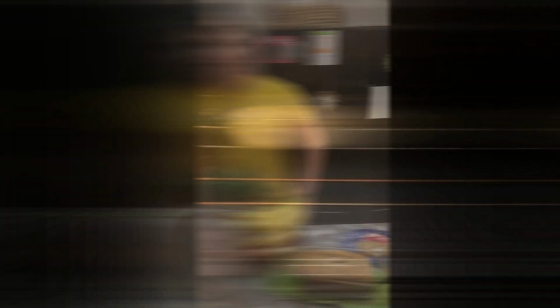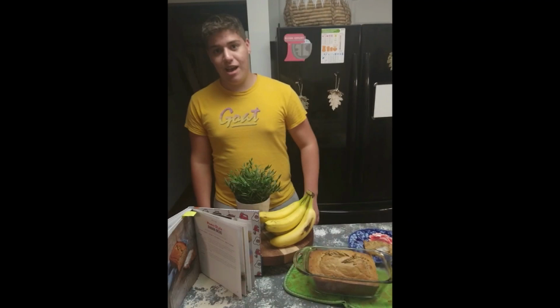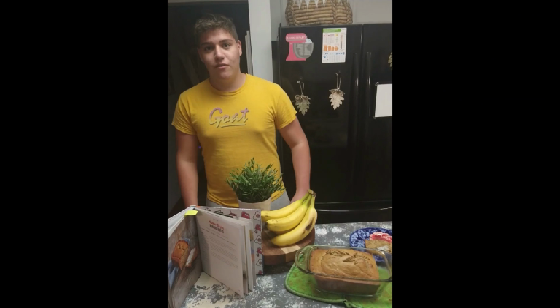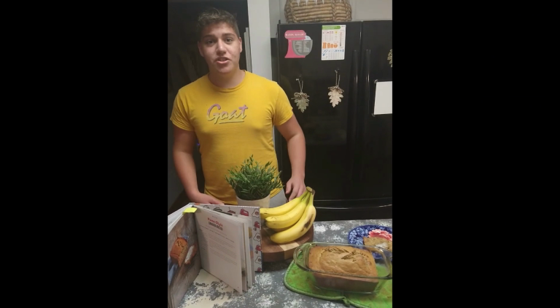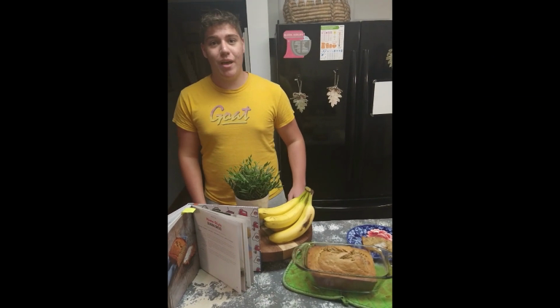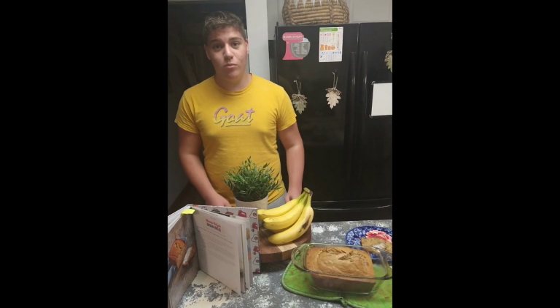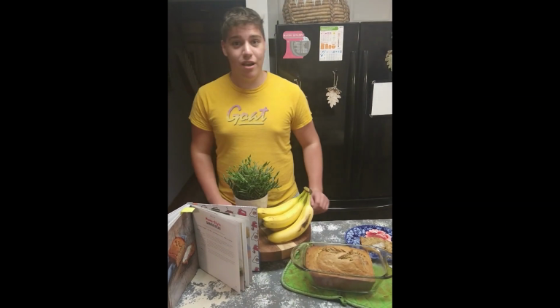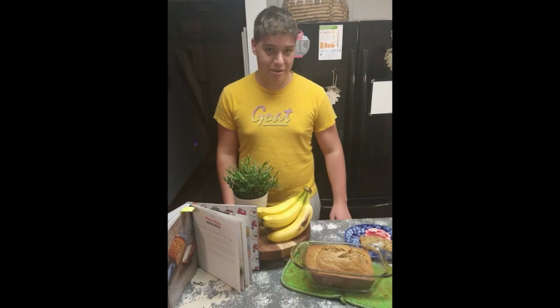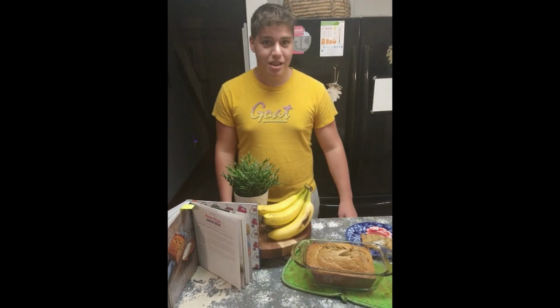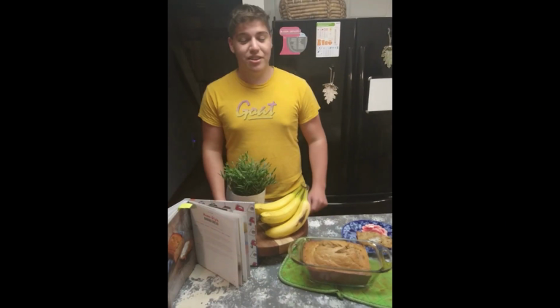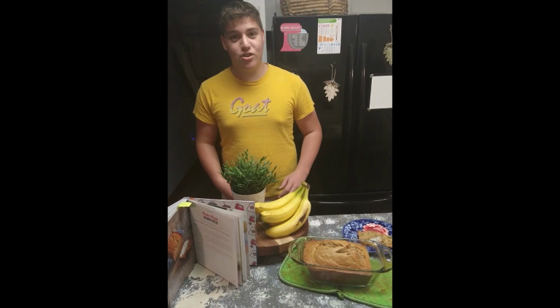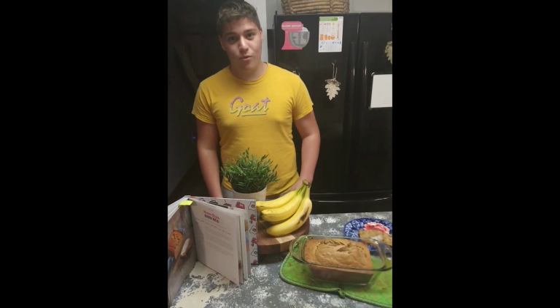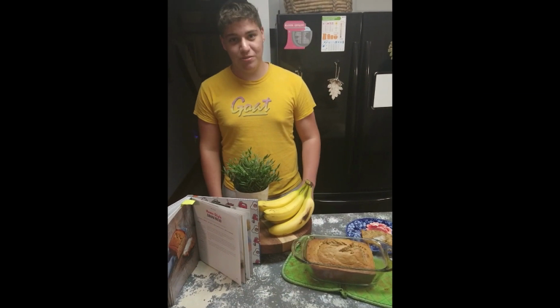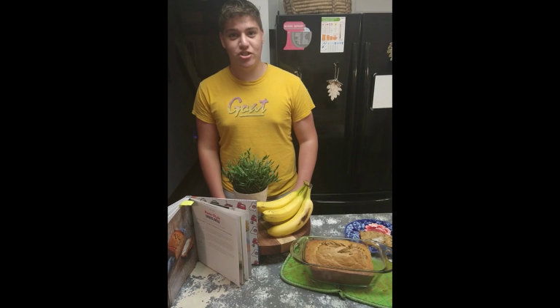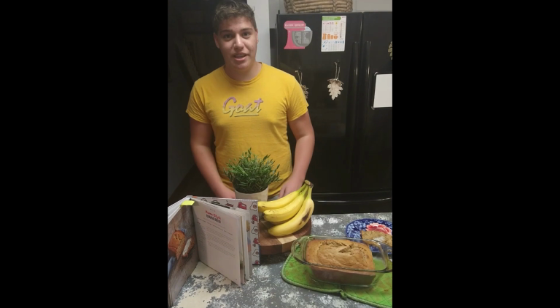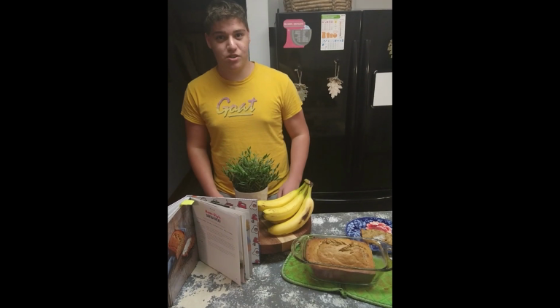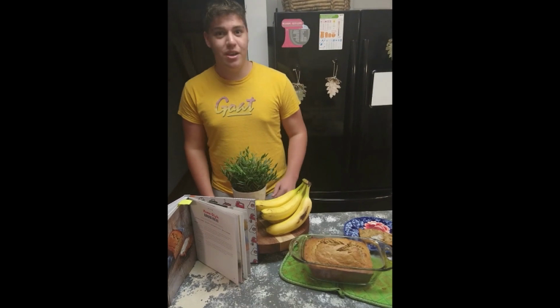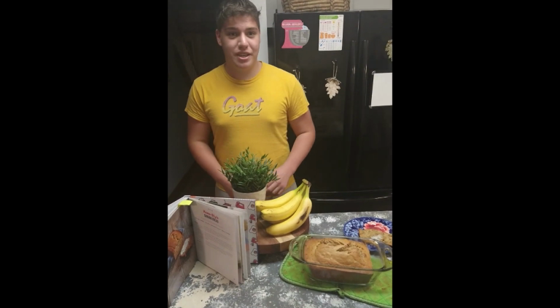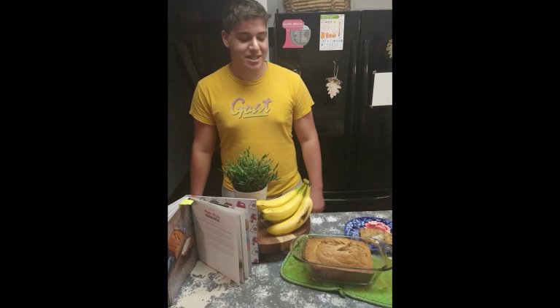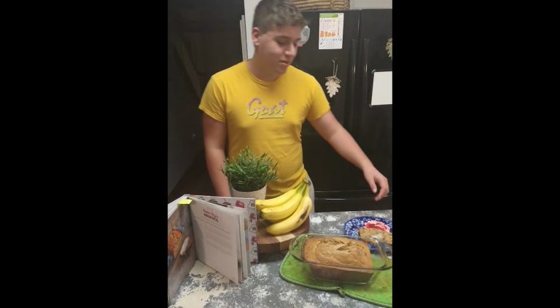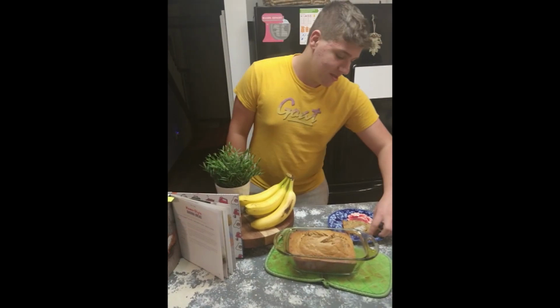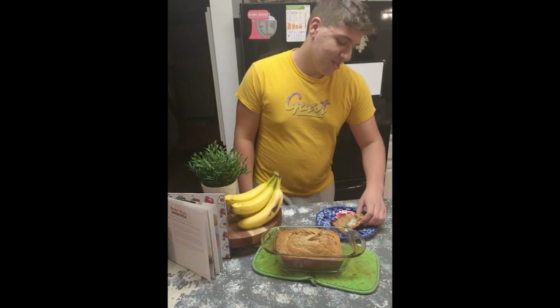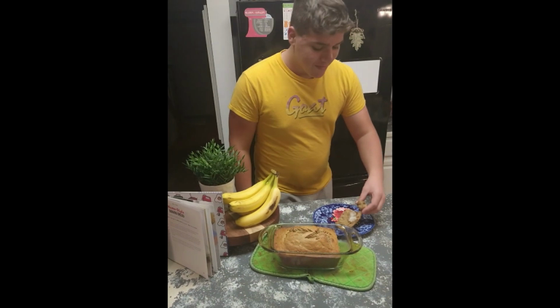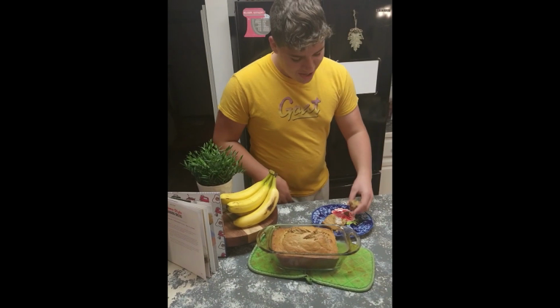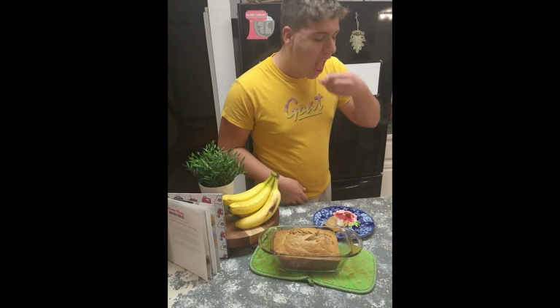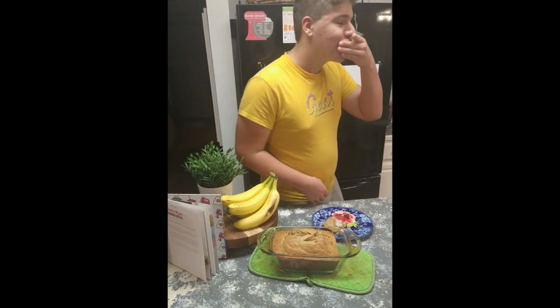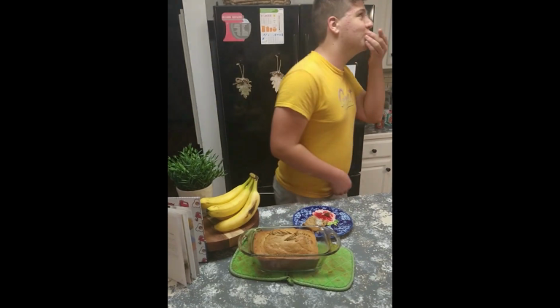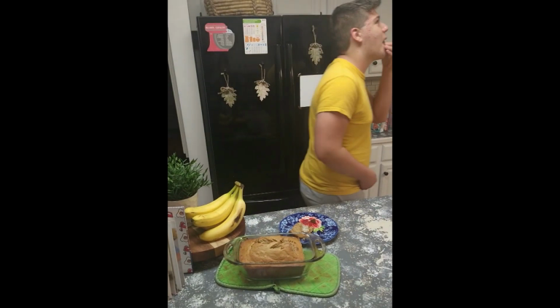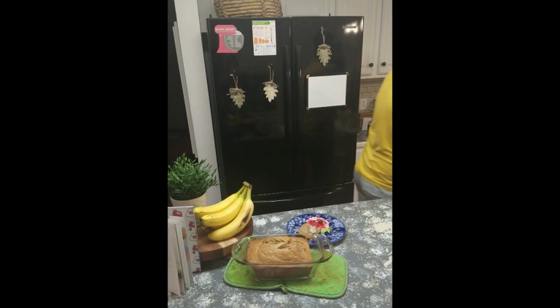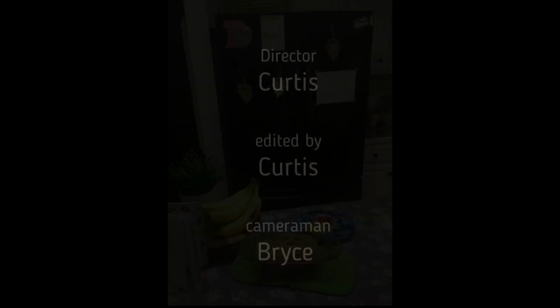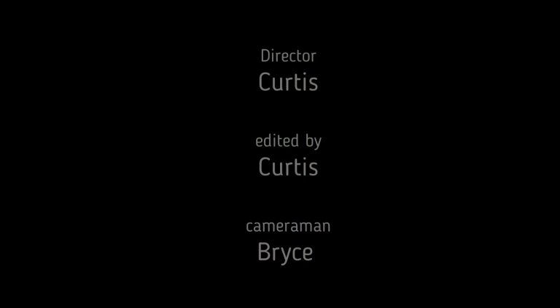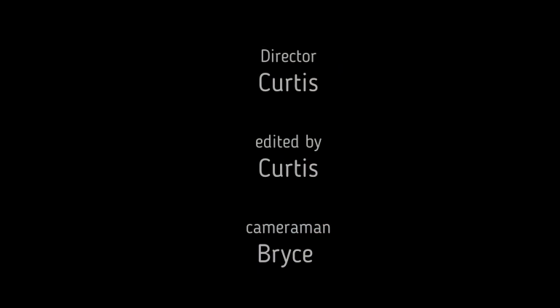There you have it — fresh homemade homestyle banana bread. Thank you guys so much for watching. Please make sure to like and subscribe. See you next time.